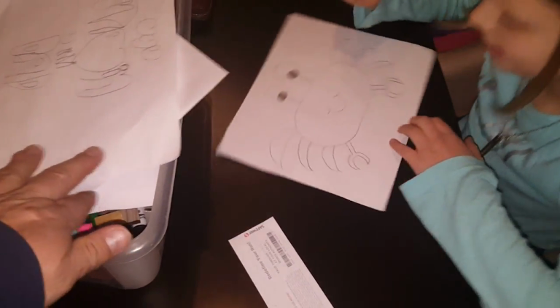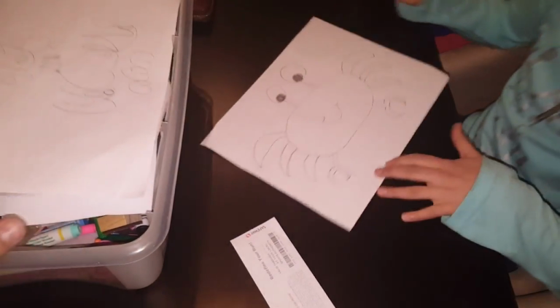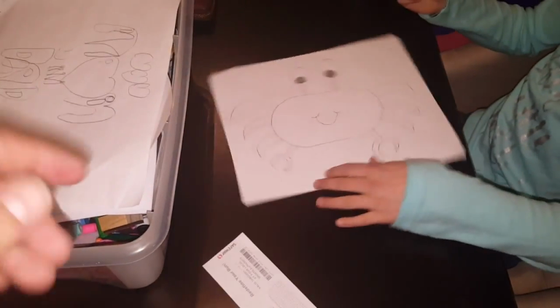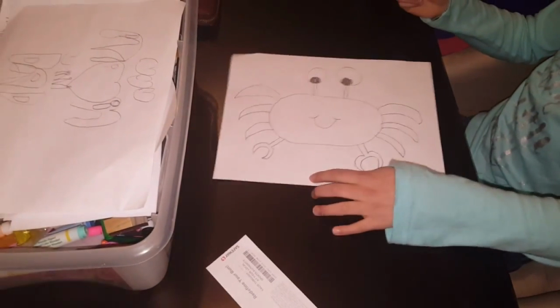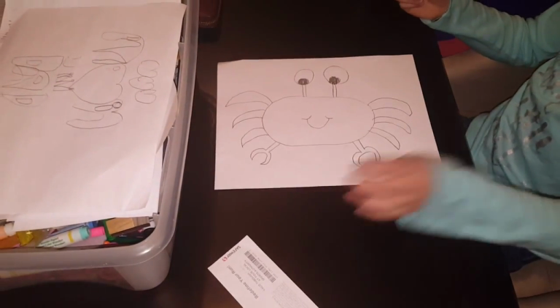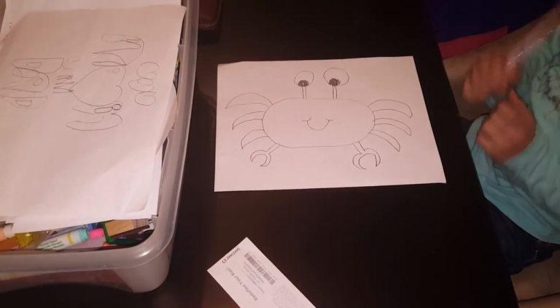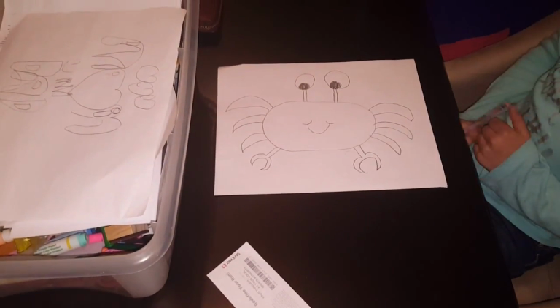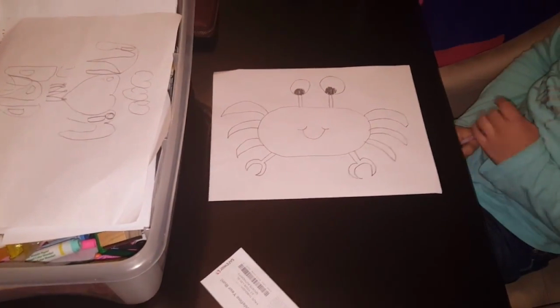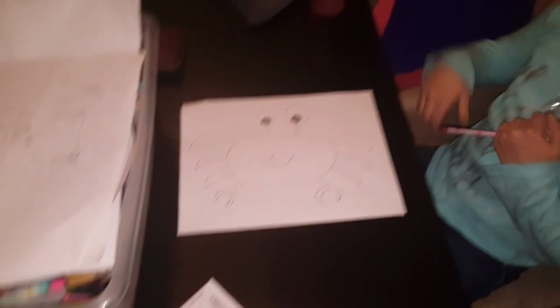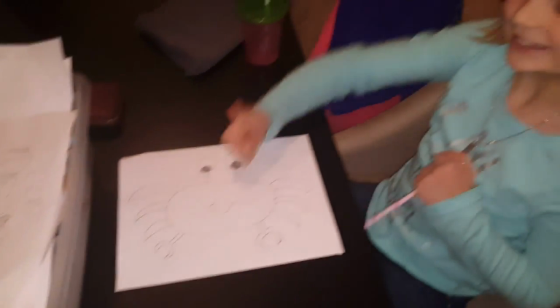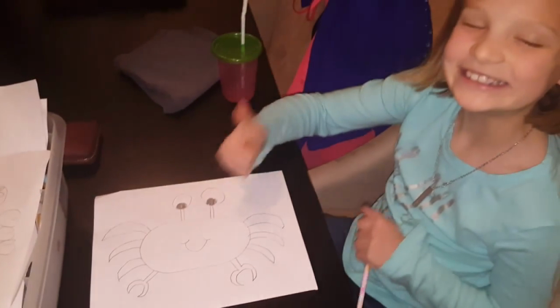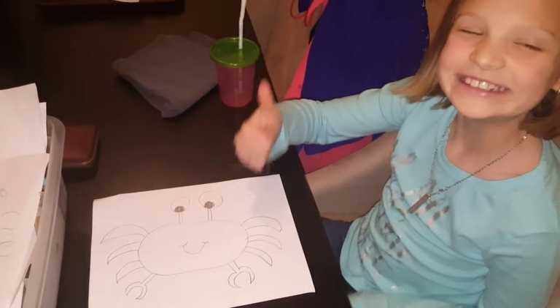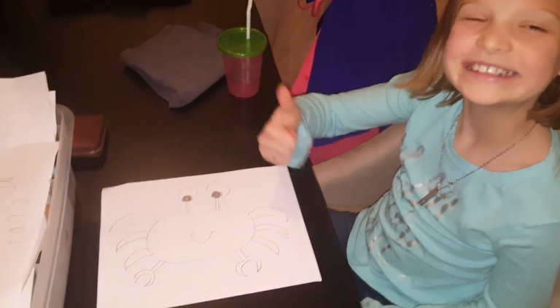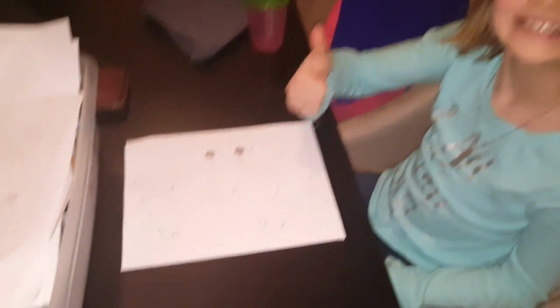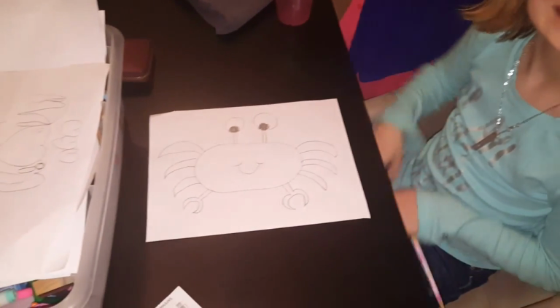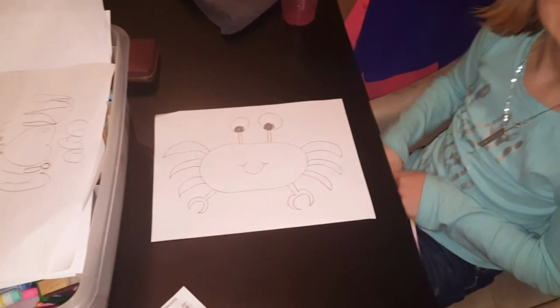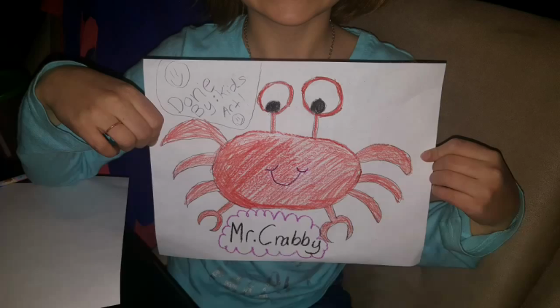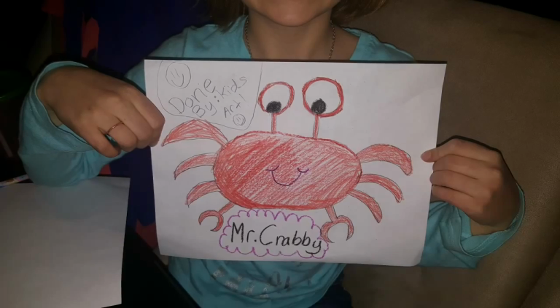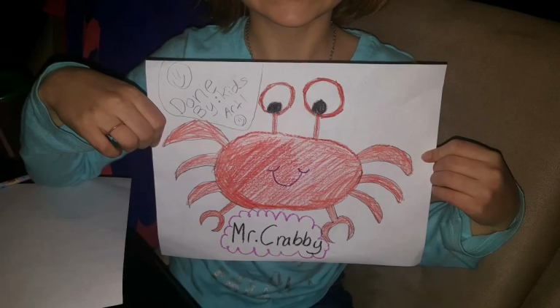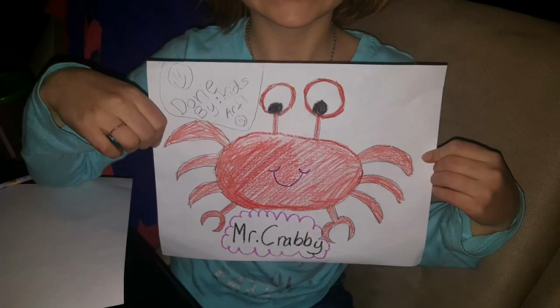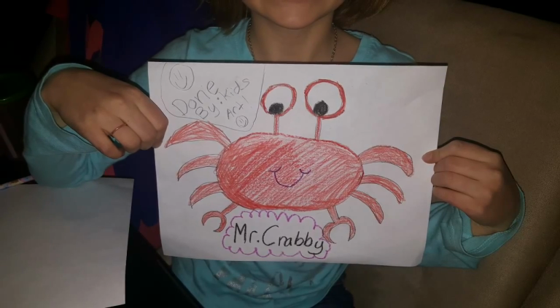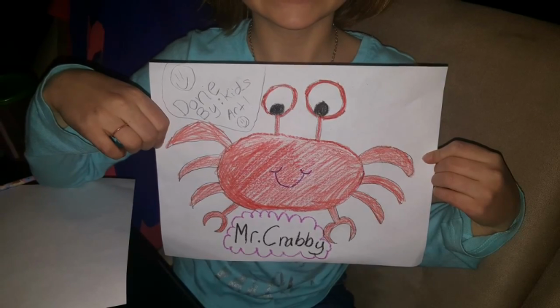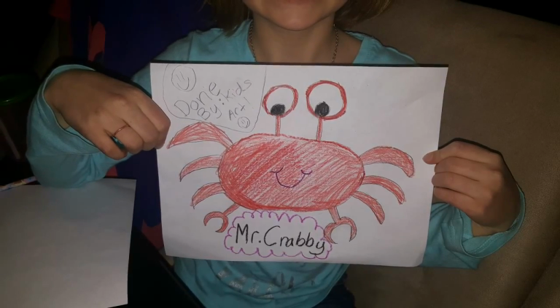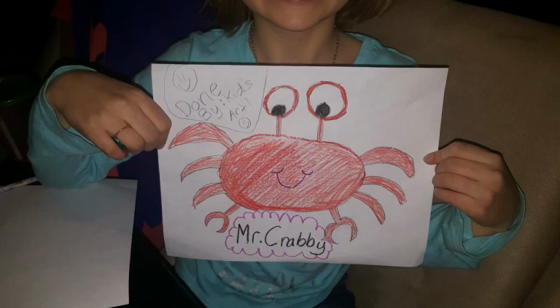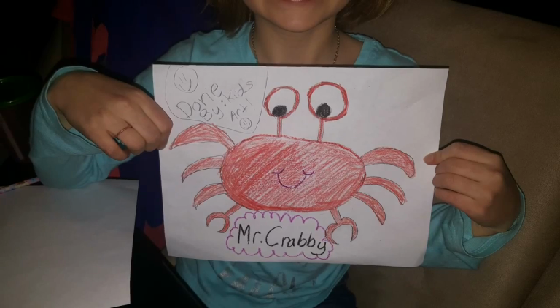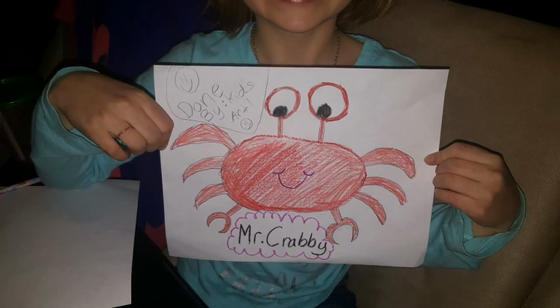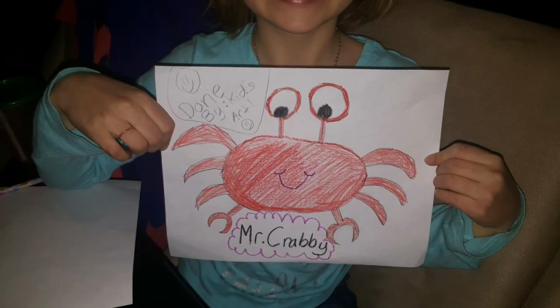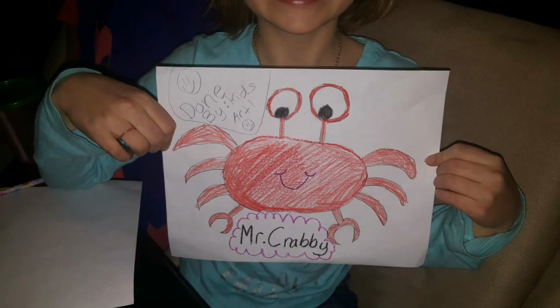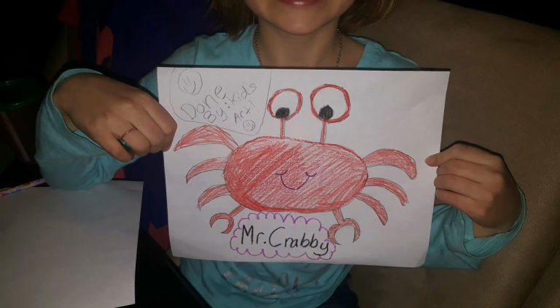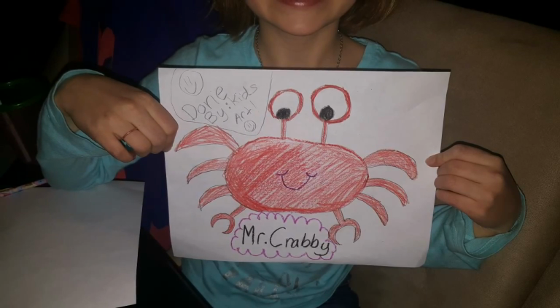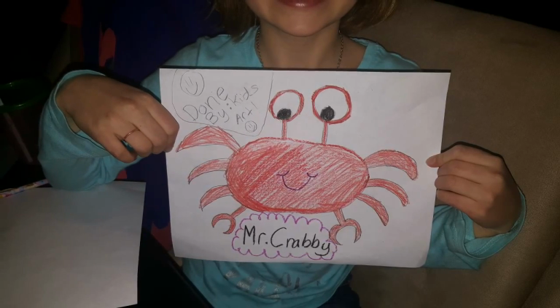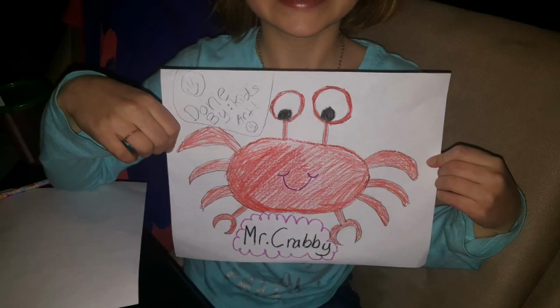So that's our little crab that we made. Thank you for watching — this is what it looks like when it's finished and colored. Thank you.